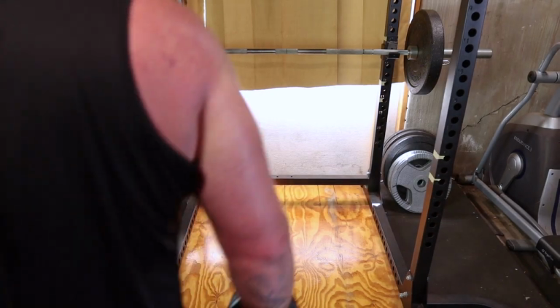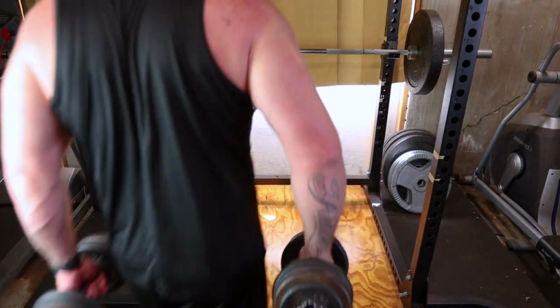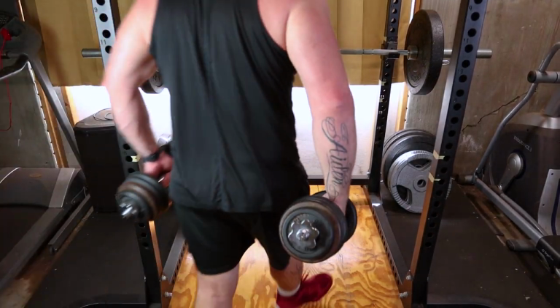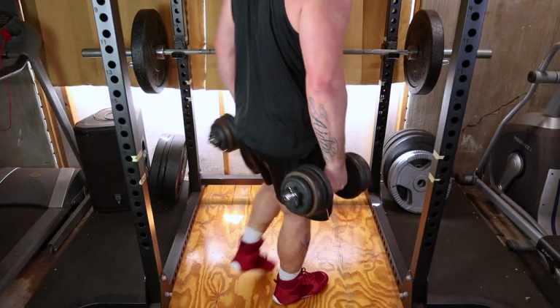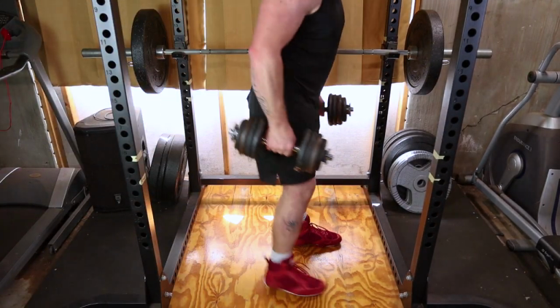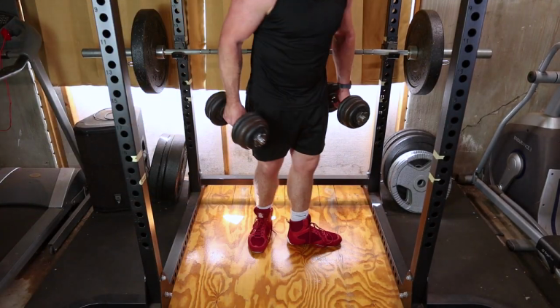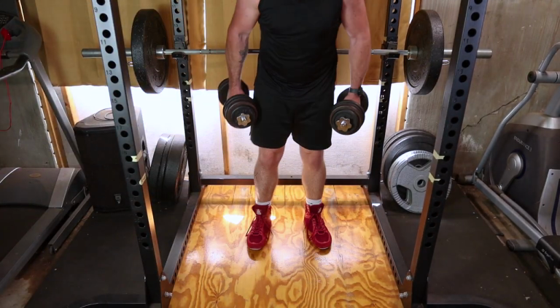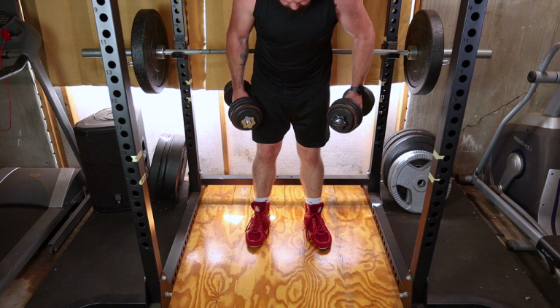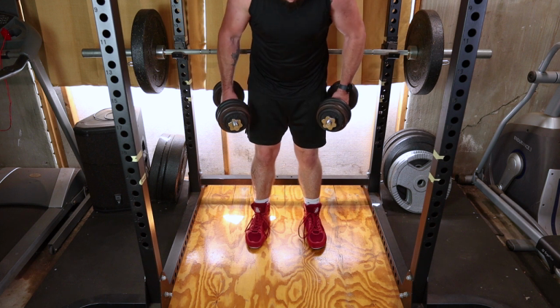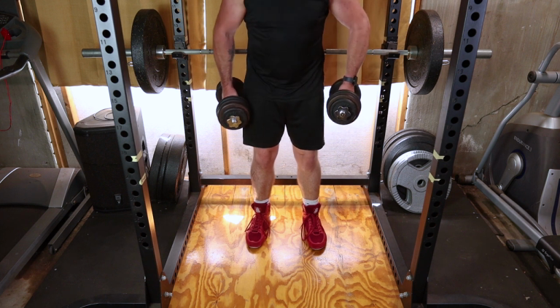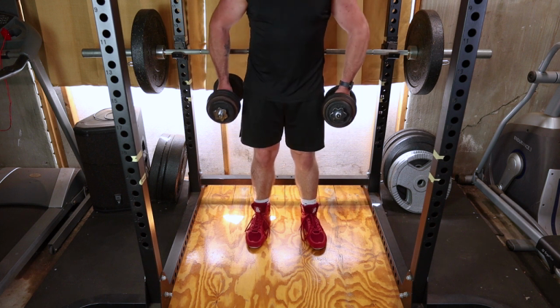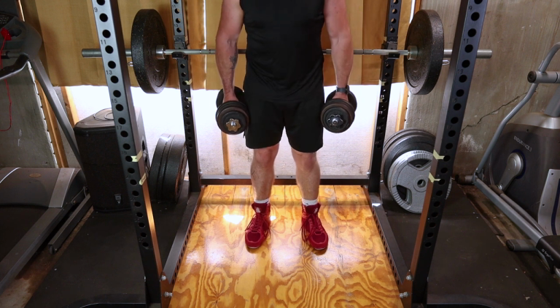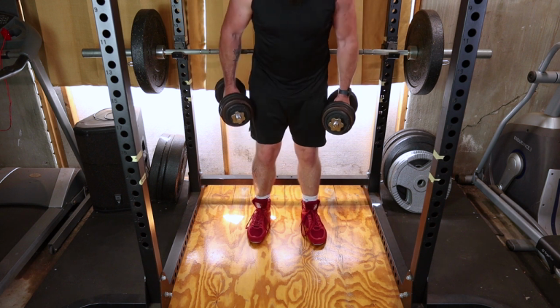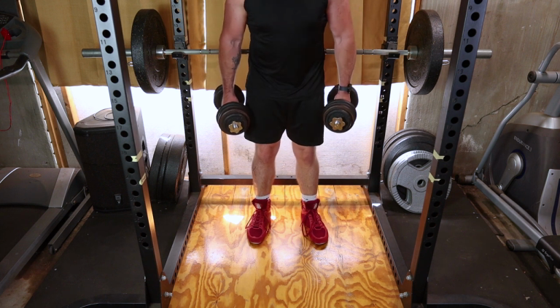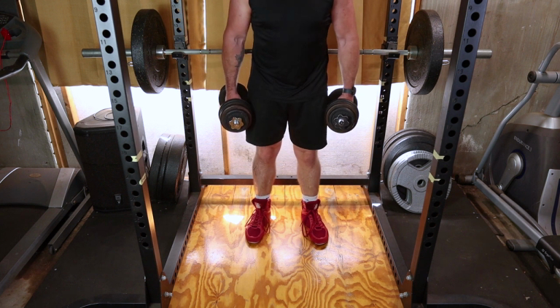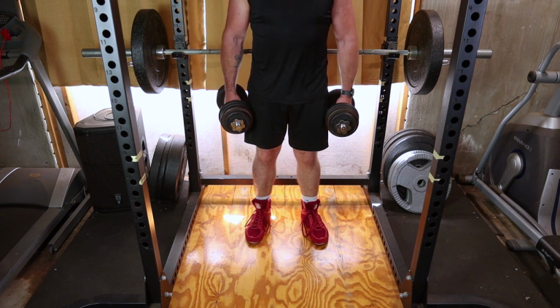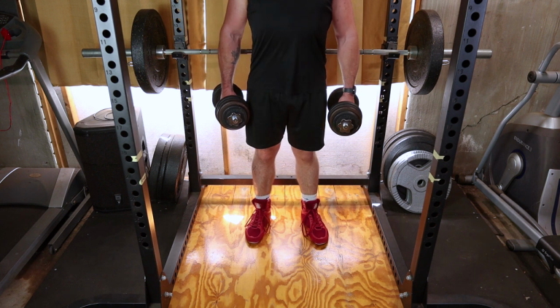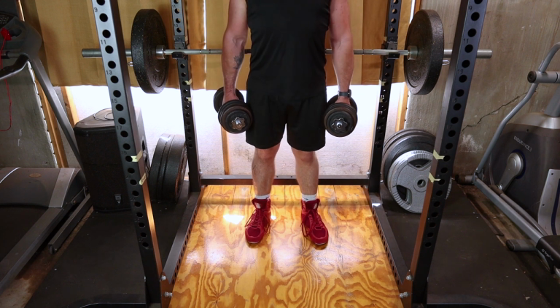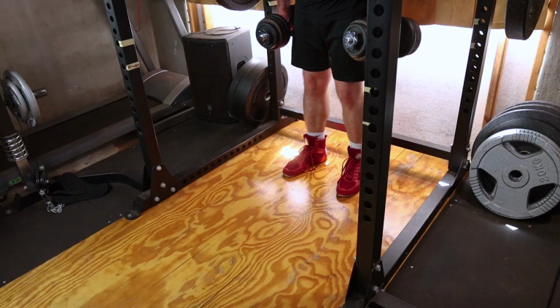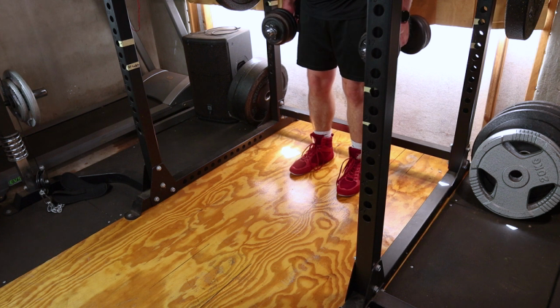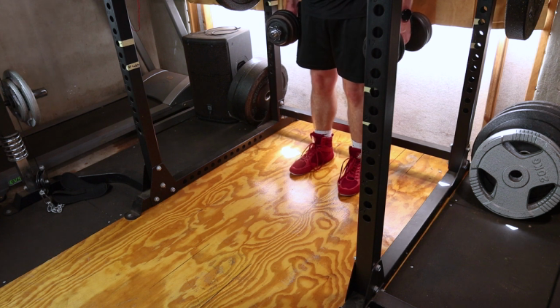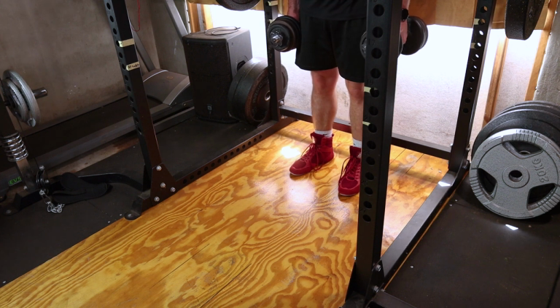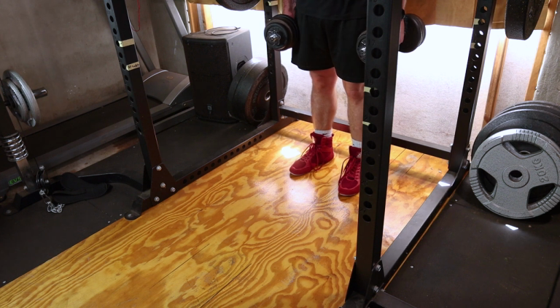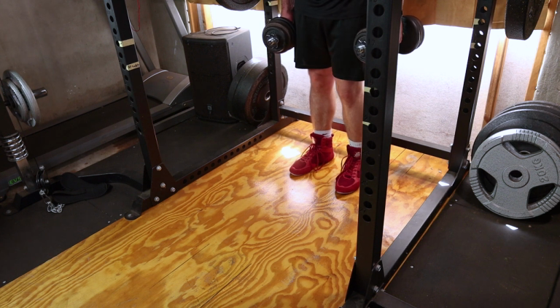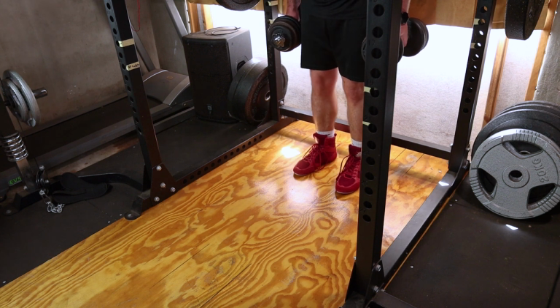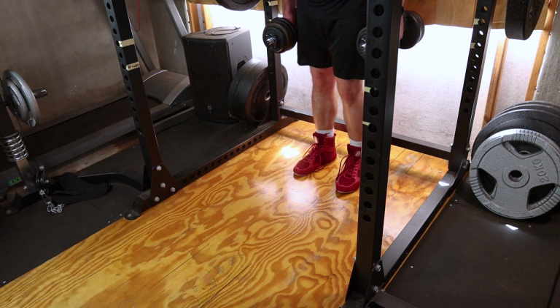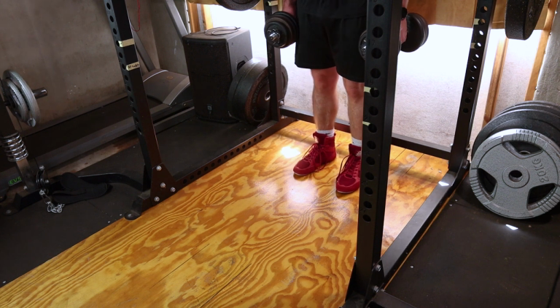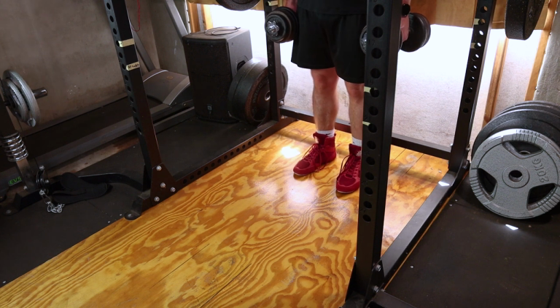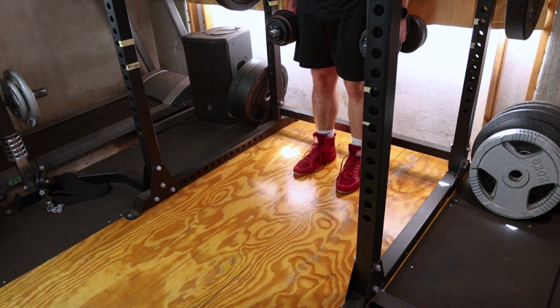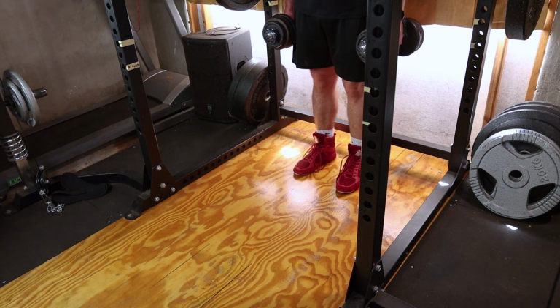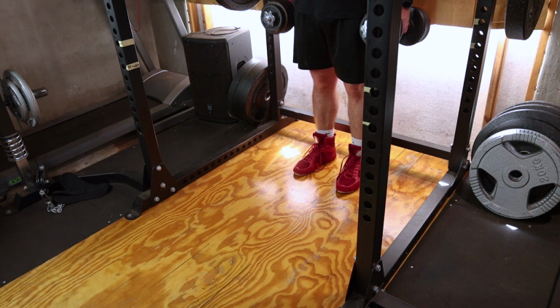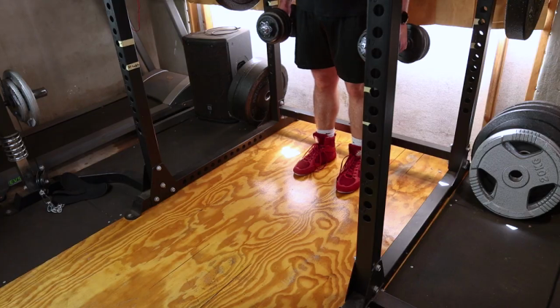Start by selecting a pair of dumbbells that match your fitness level. Hold one in each hand, arms at your sides with a neutral grip. Stand with your feet hip-width apart, shoulders back and core engaged. This is your starting position.